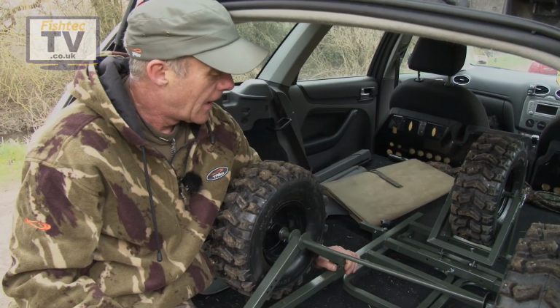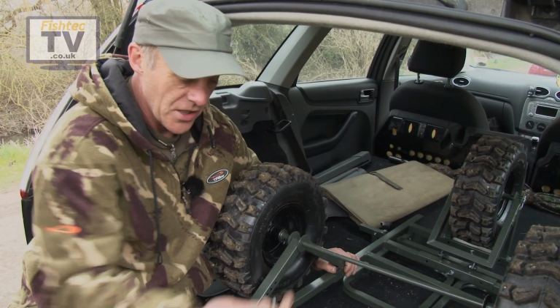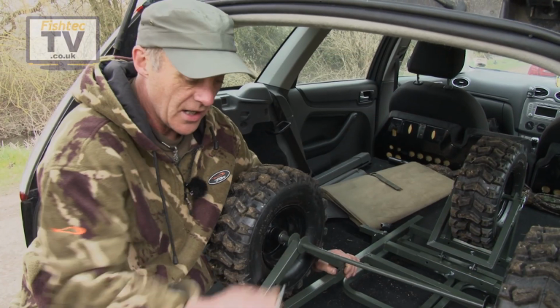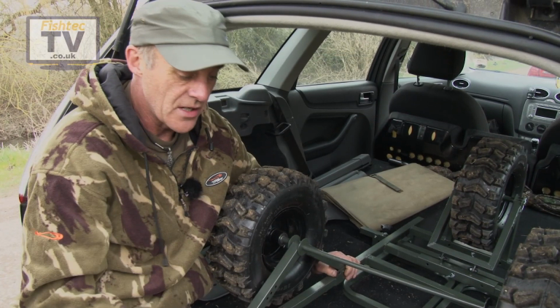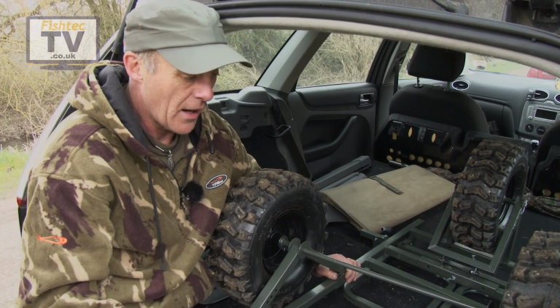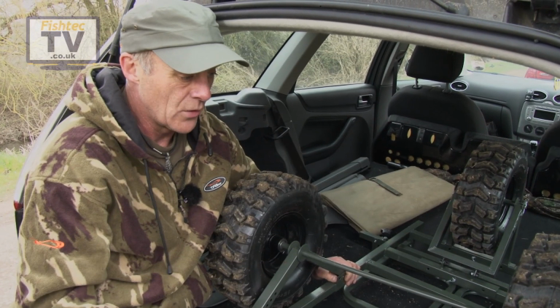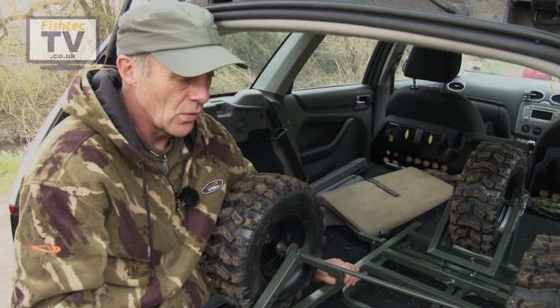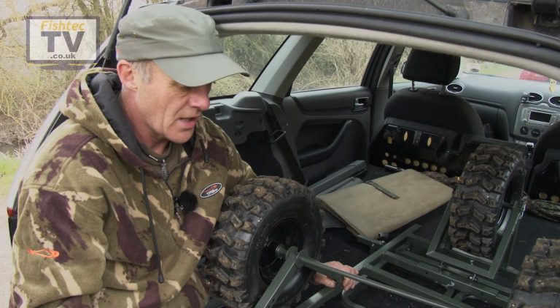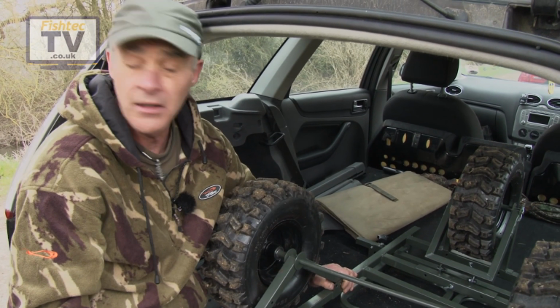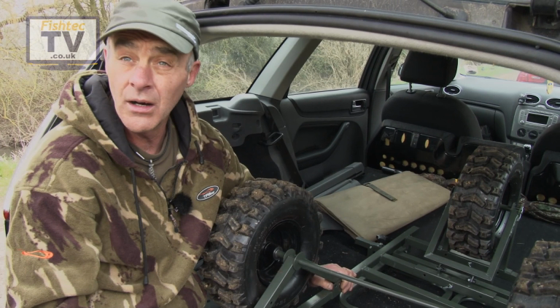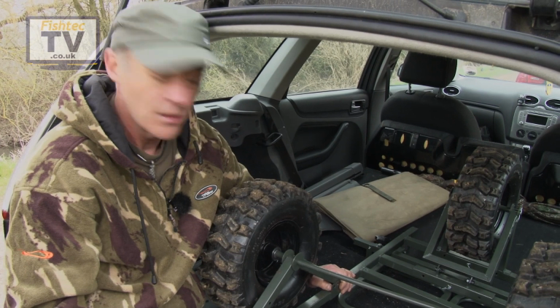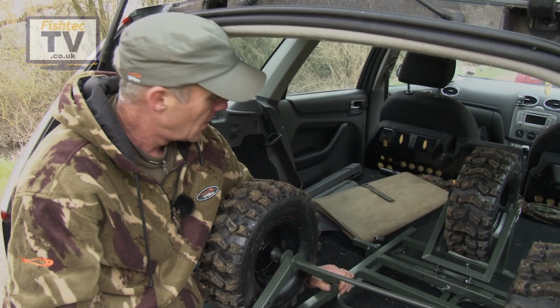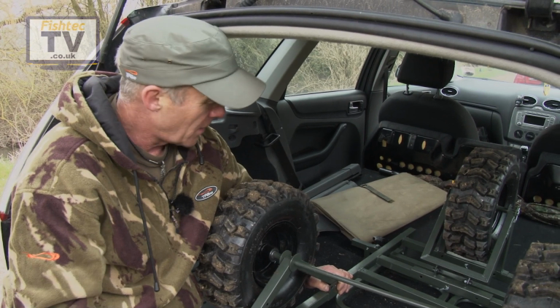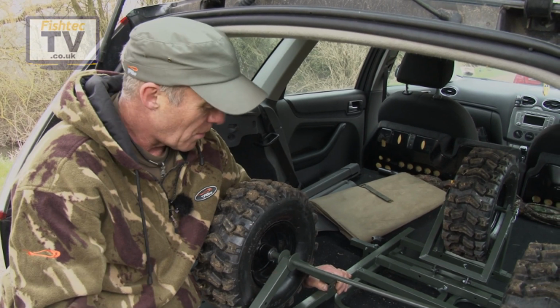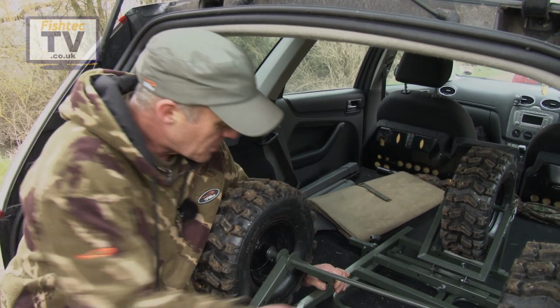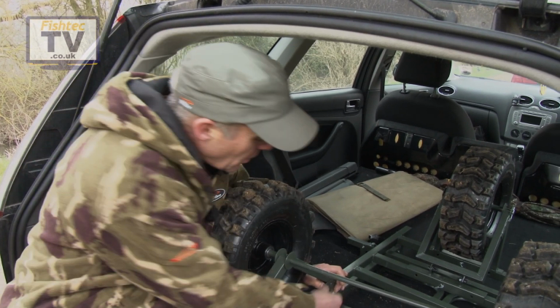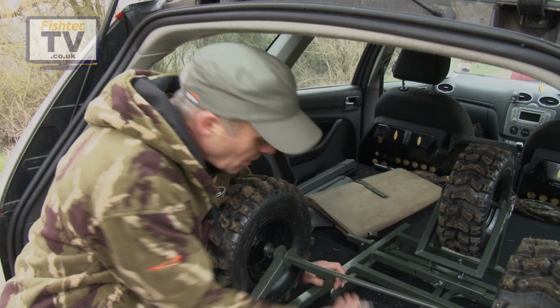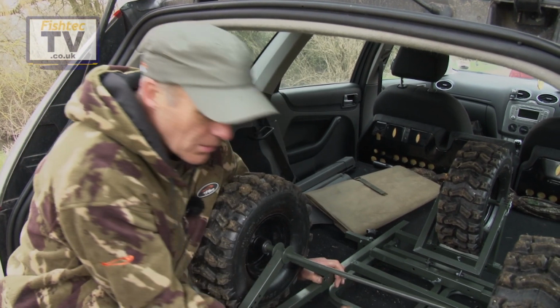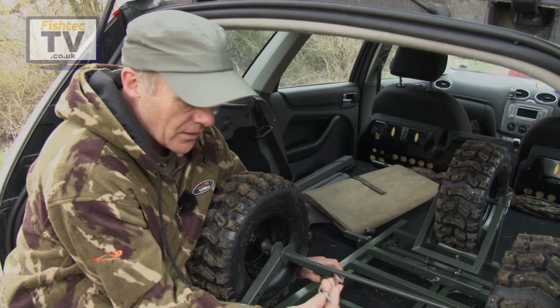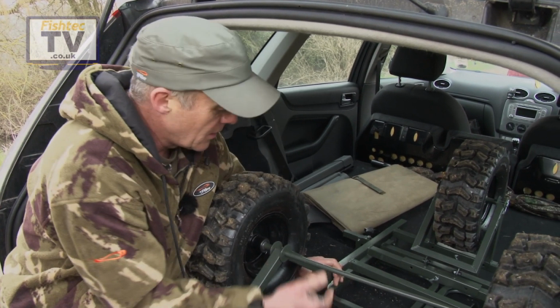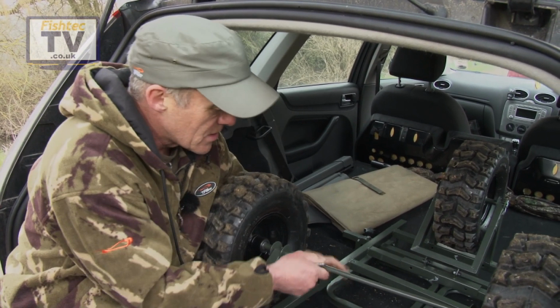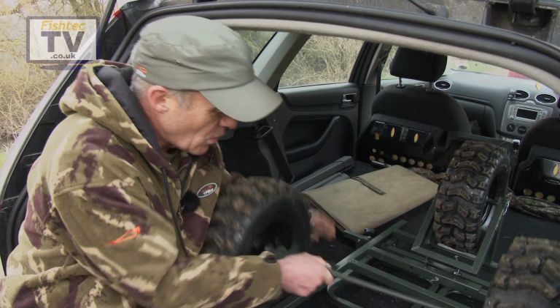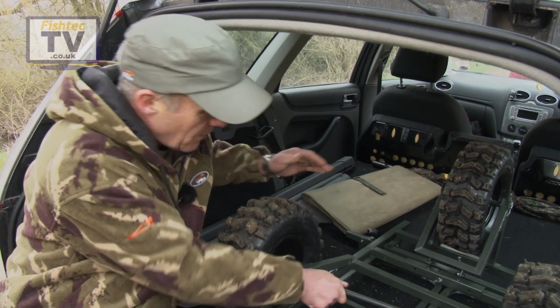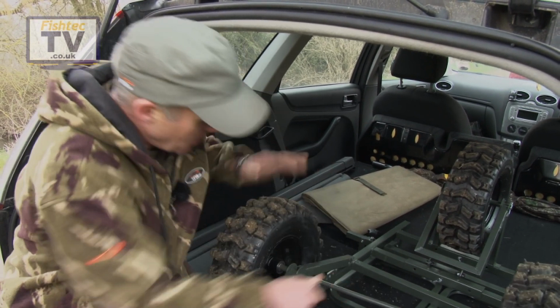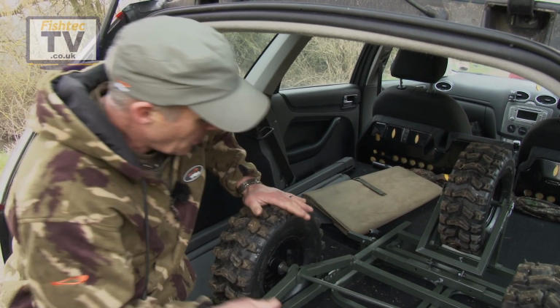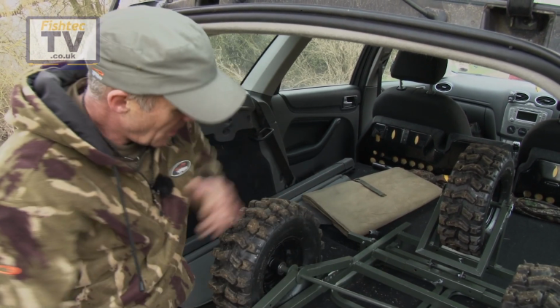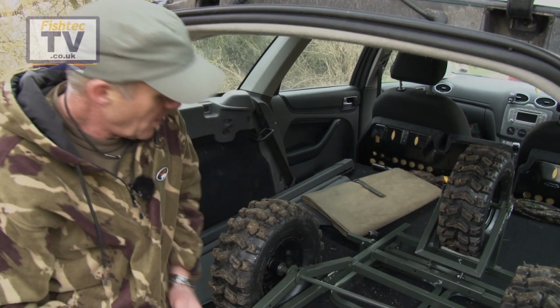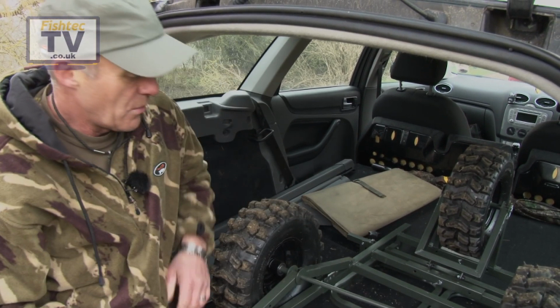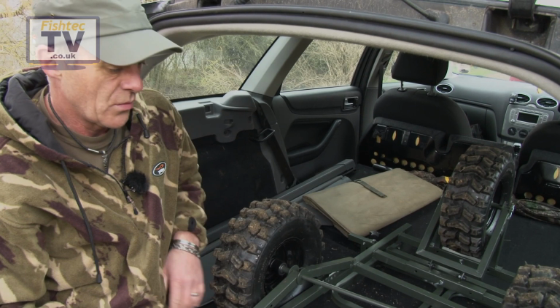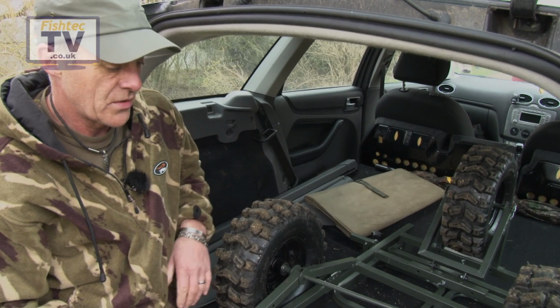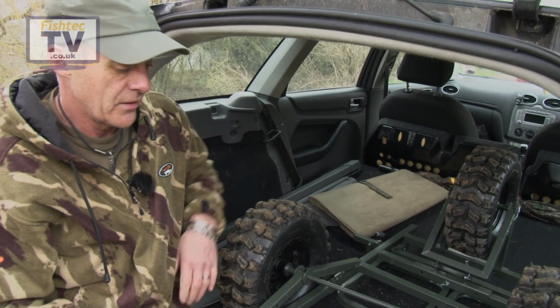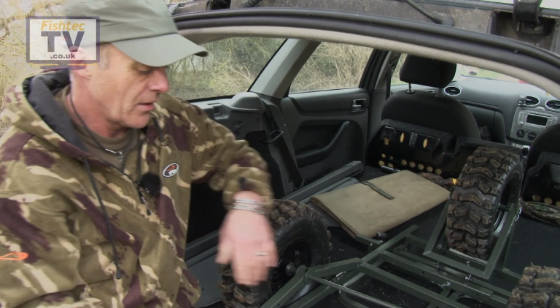As you can see it goes in the back of a normal standard car with no problem at all. If you do remove the small clips you can also push the wheels further down.